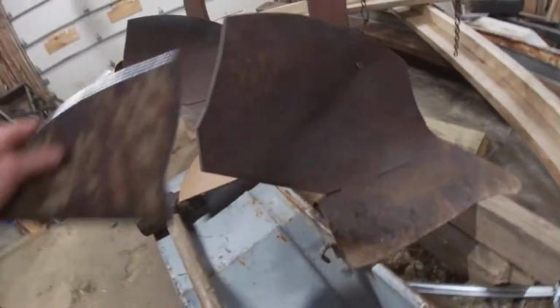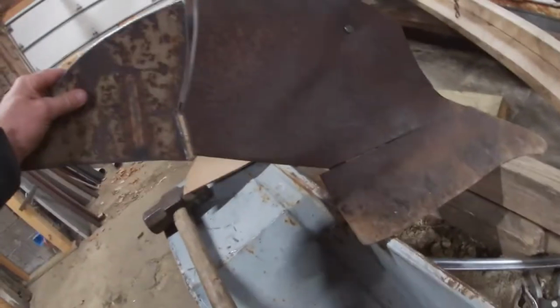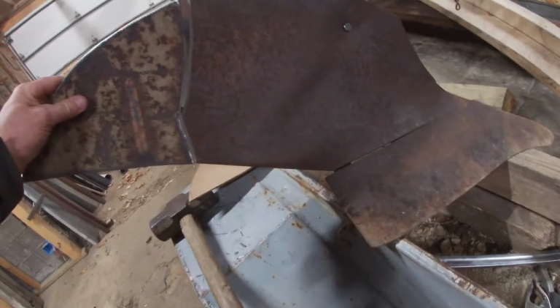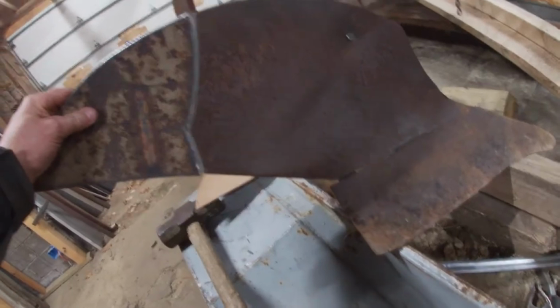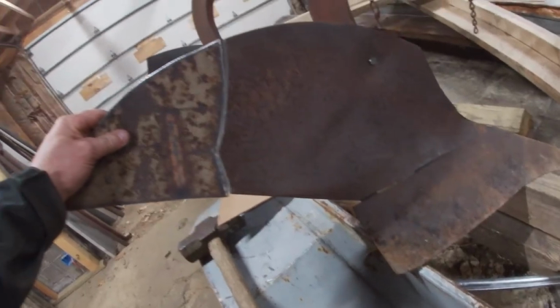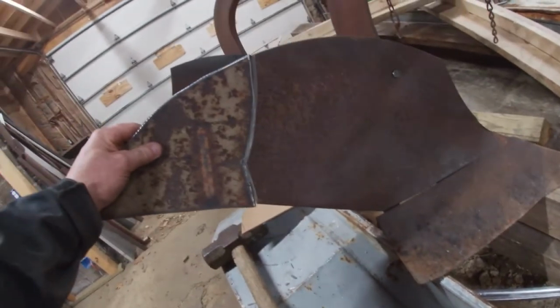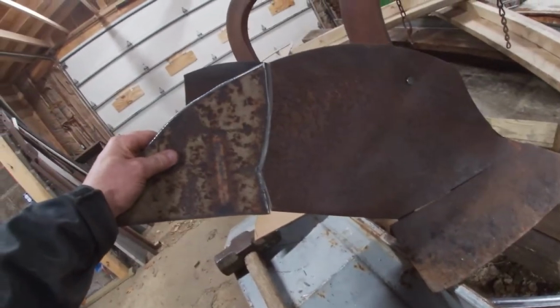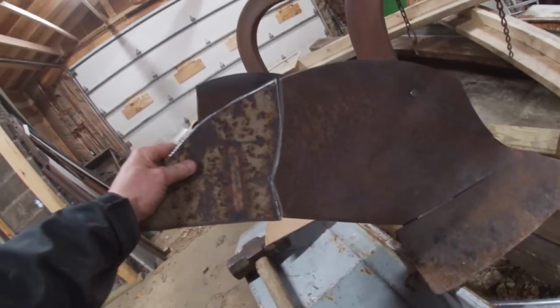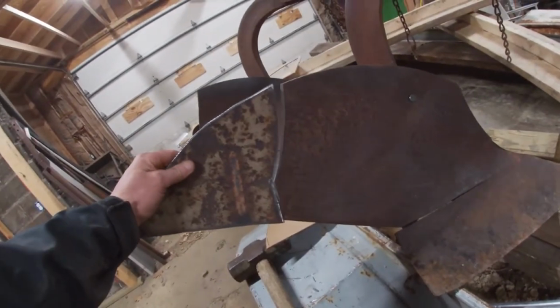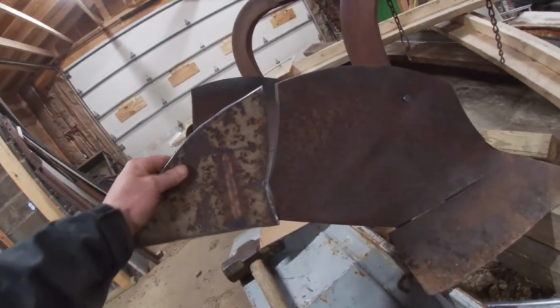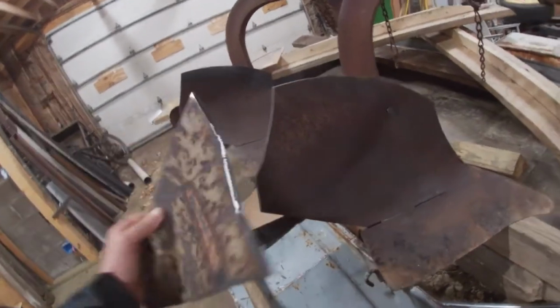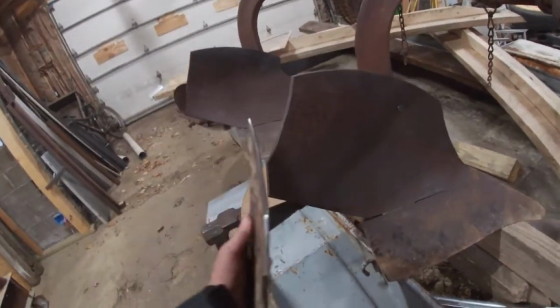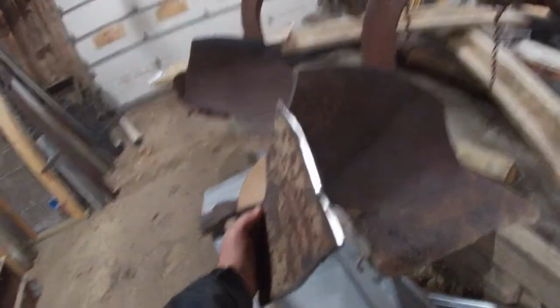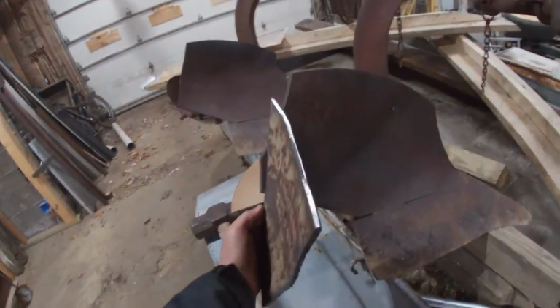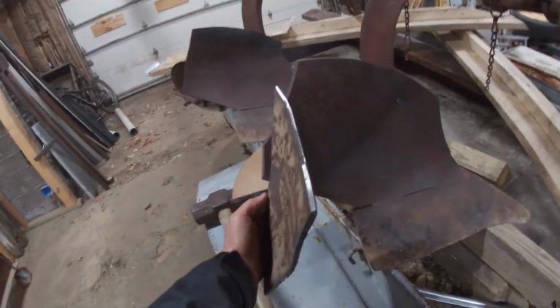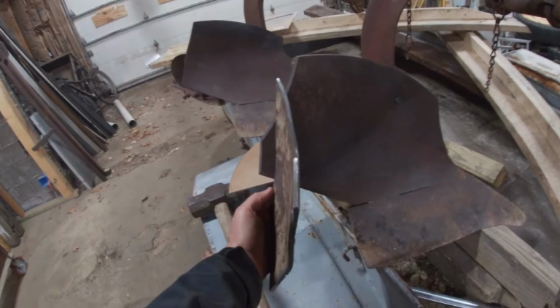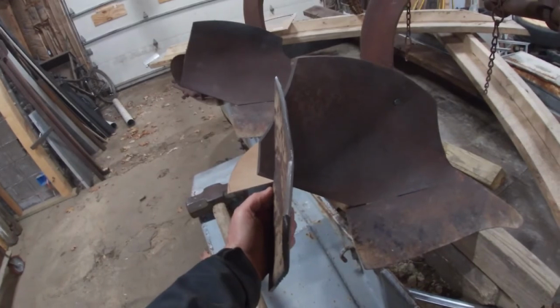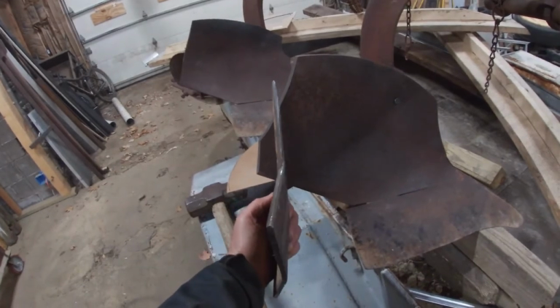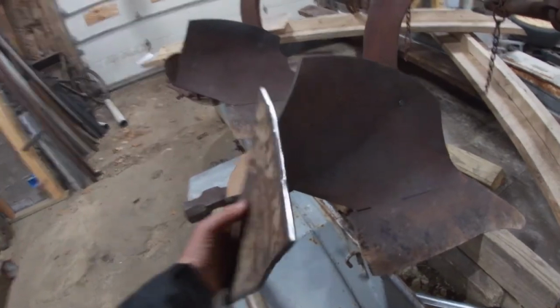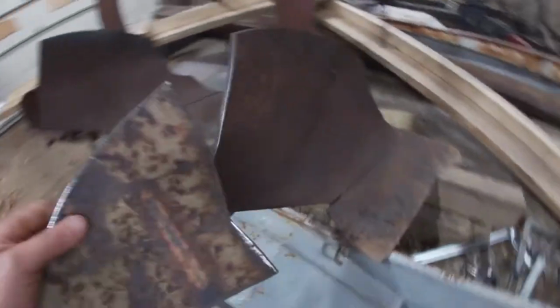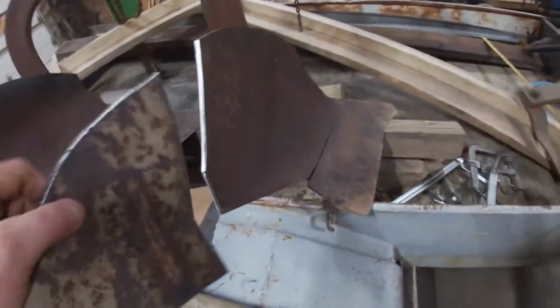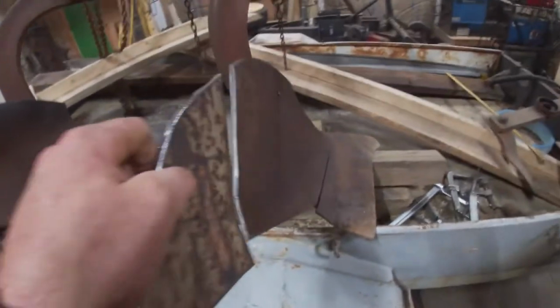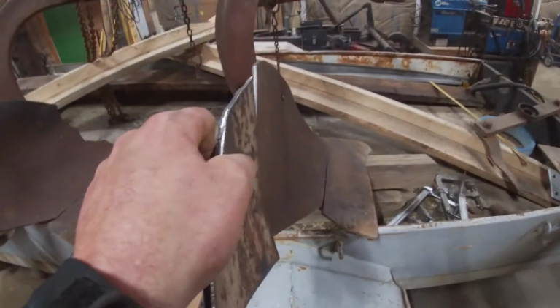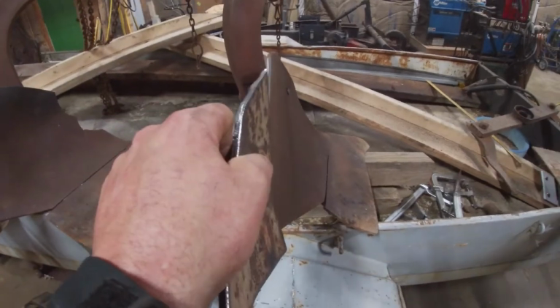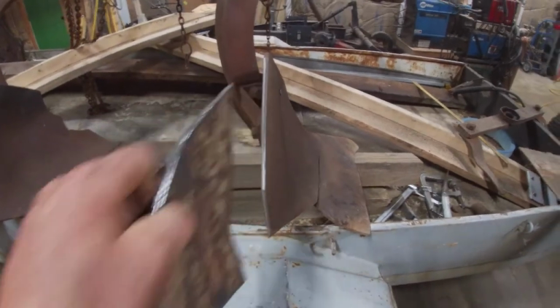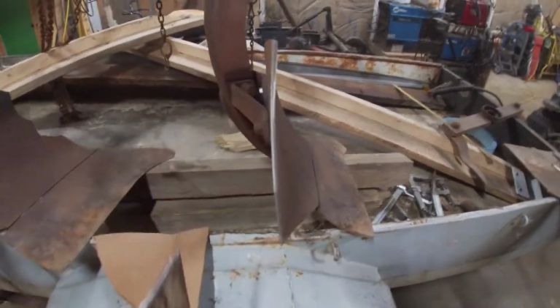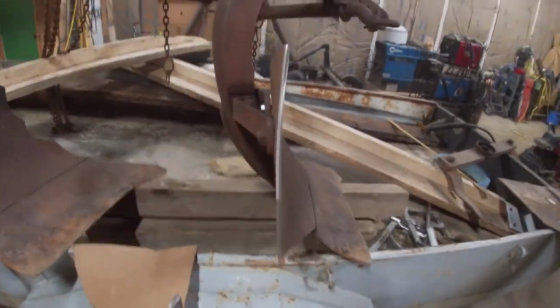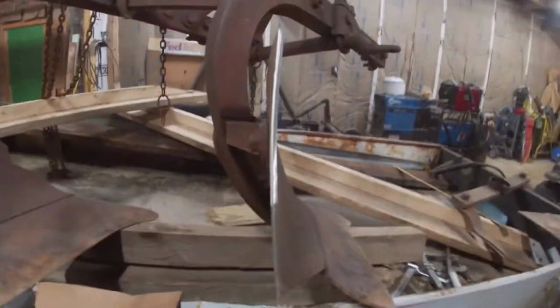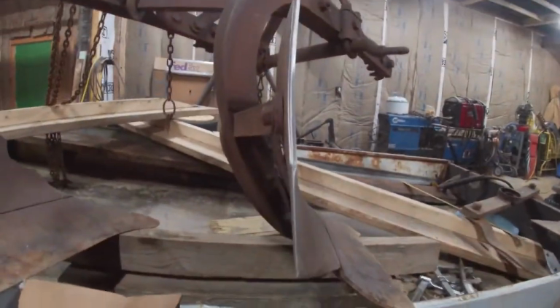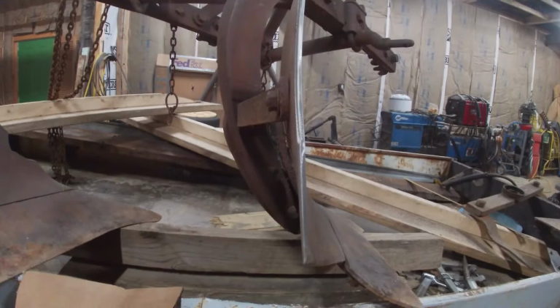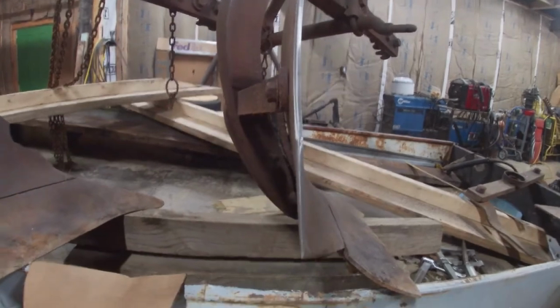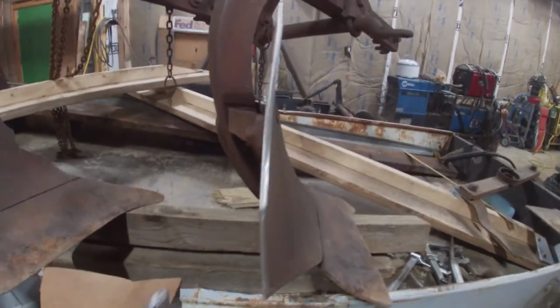I got to get that tacked on there. It looks pretty decent. Kind of smacked it with a hammer just to put some curve in it, because you can see there's a little curve there.